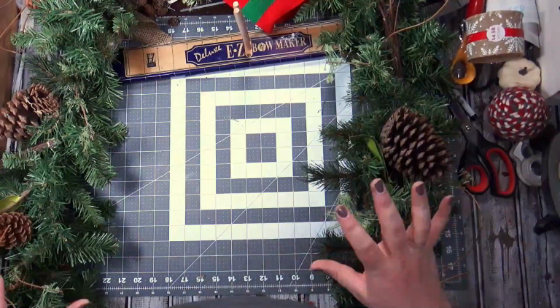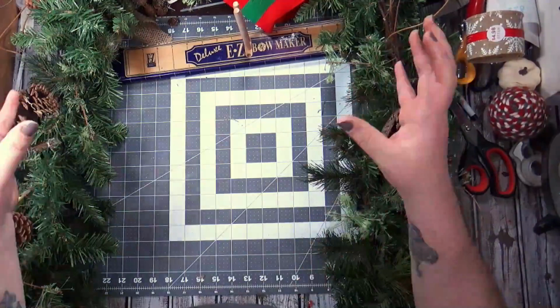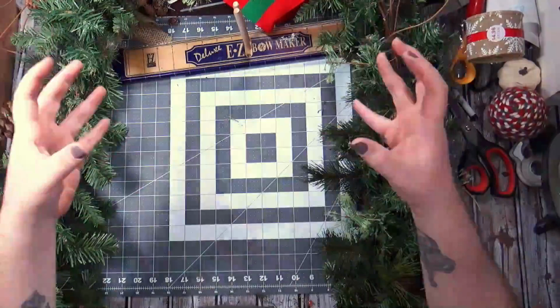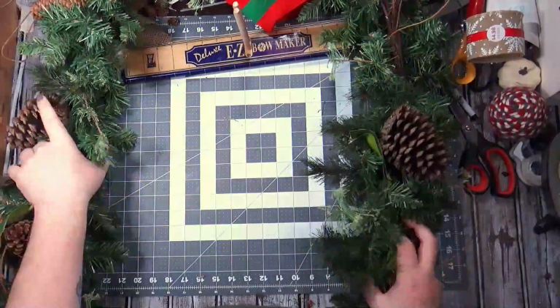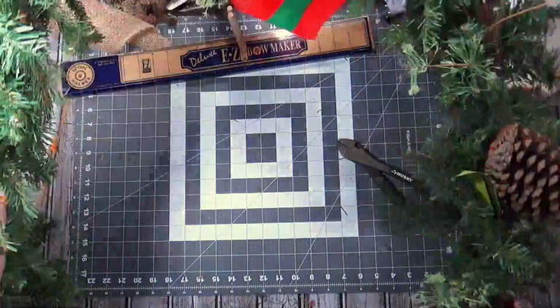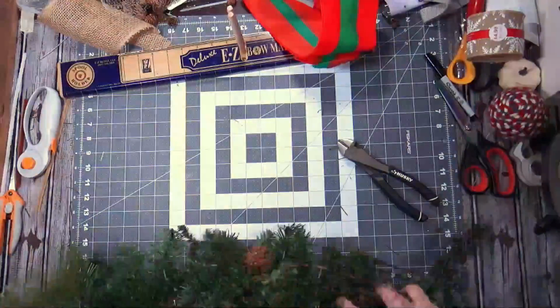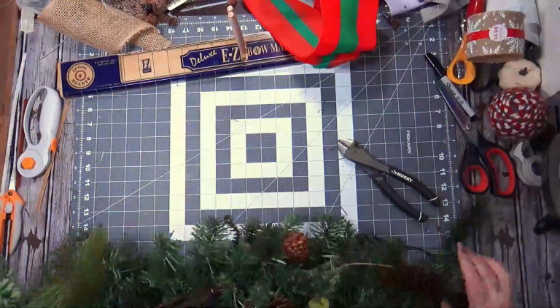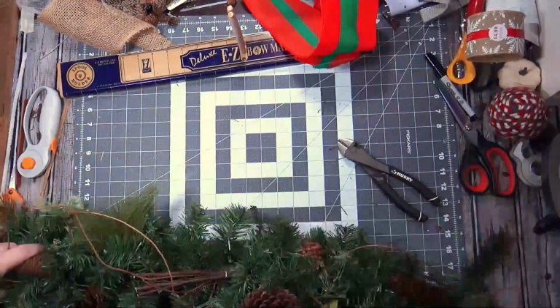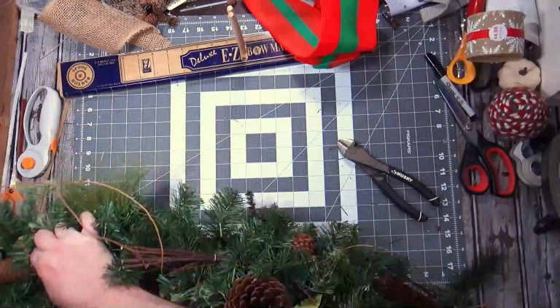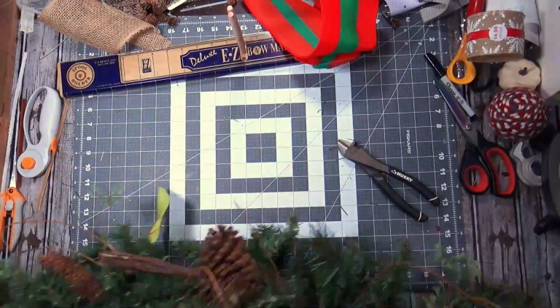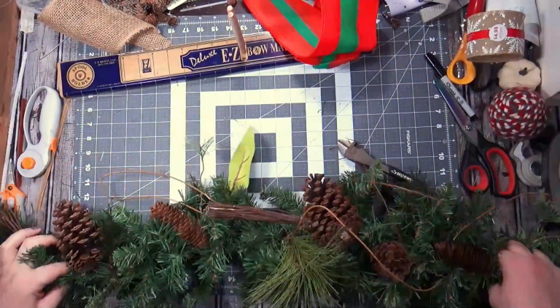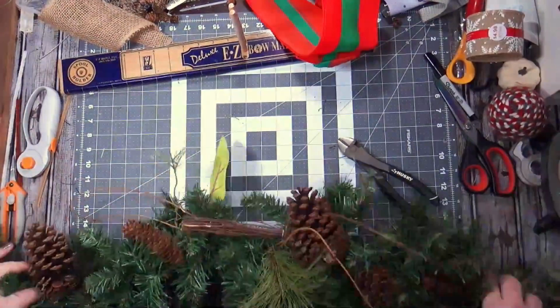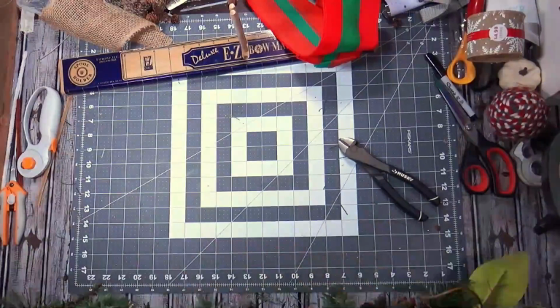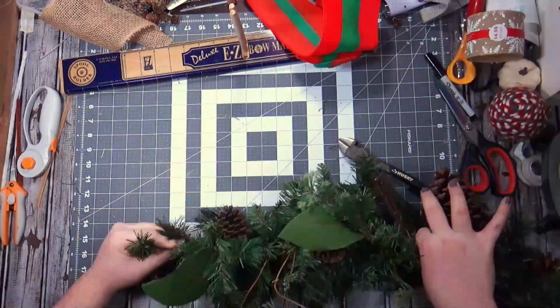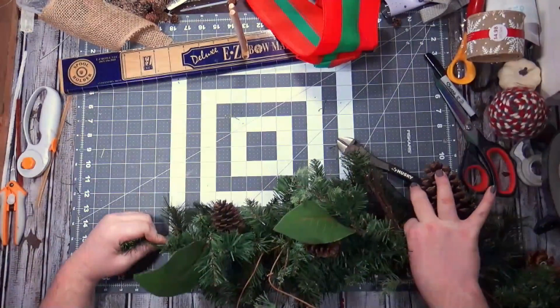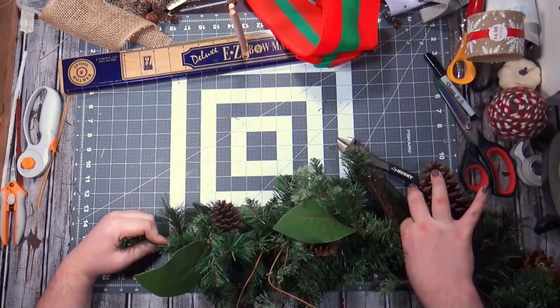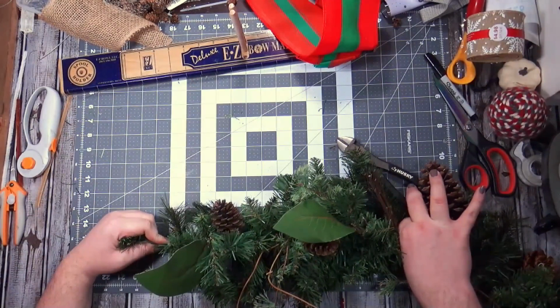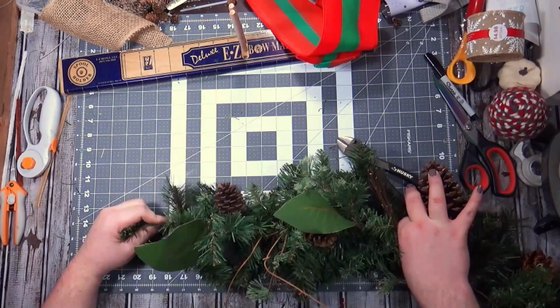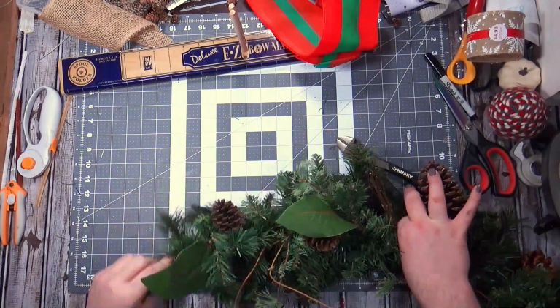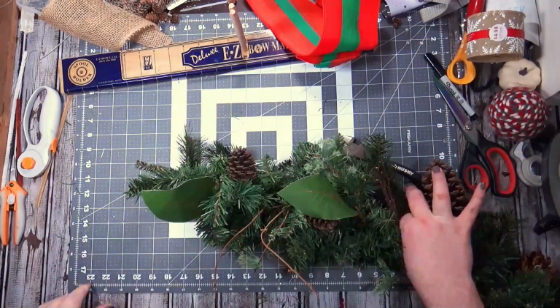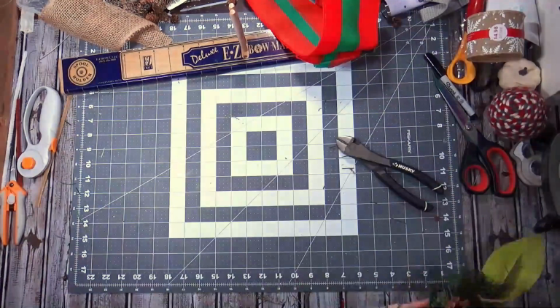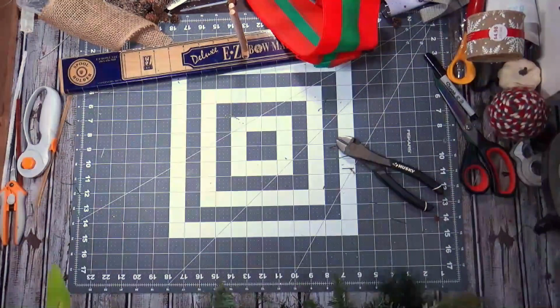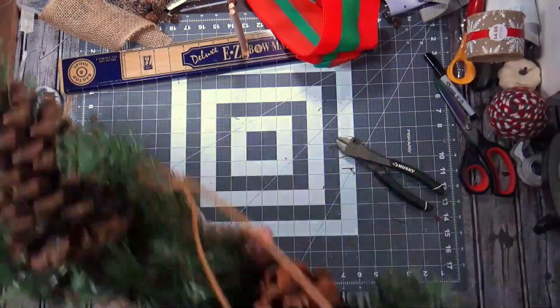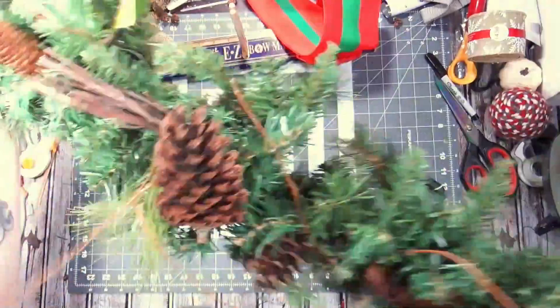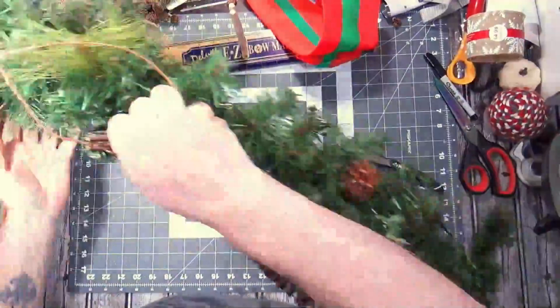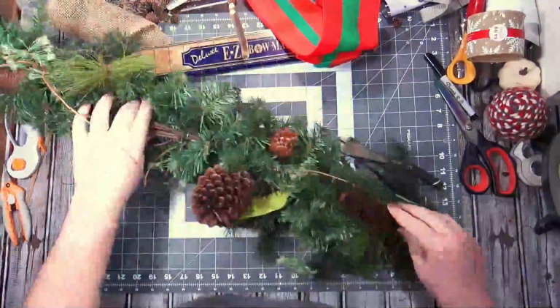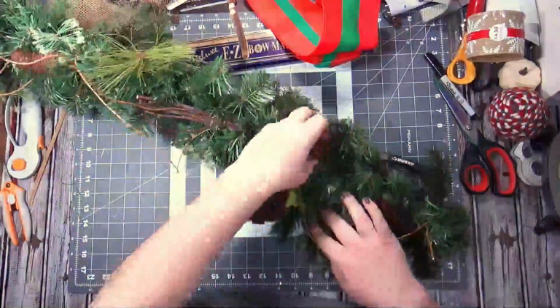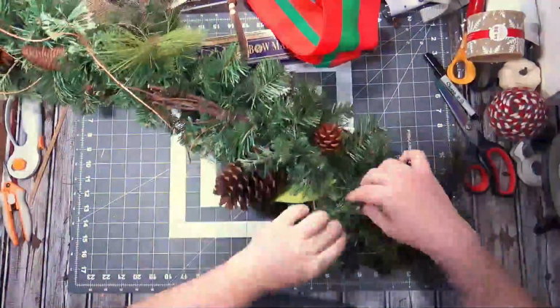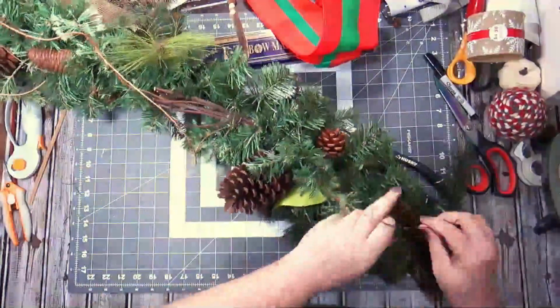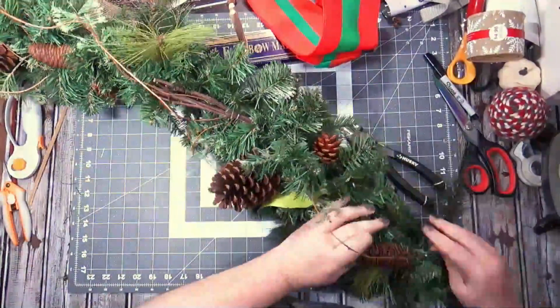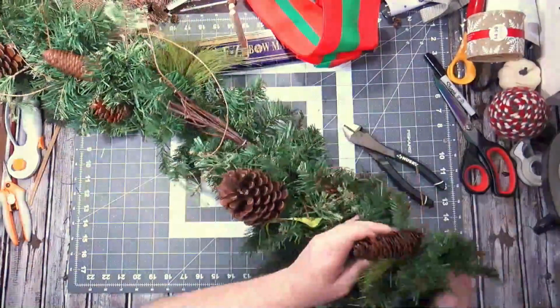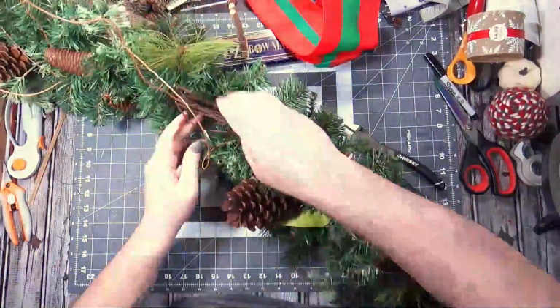After this I was exhausted — I was like I'm not doing this anymore, it's too much work. But I am measuring it; it's like five and a half feet. The window it's going on is five feet, so it's pretty good.